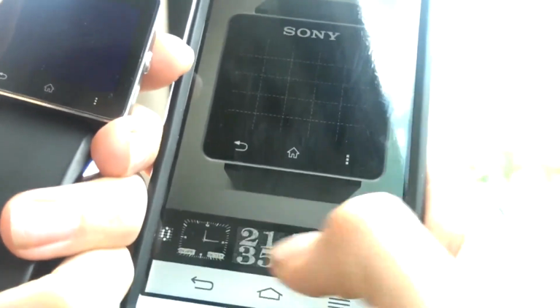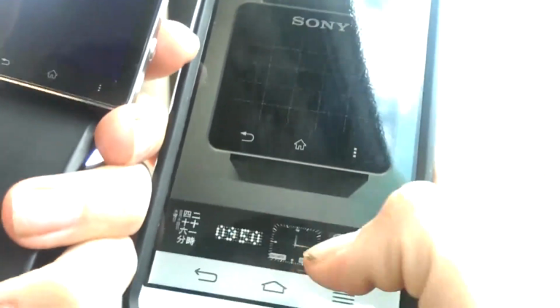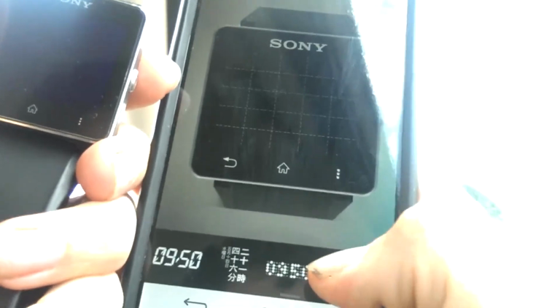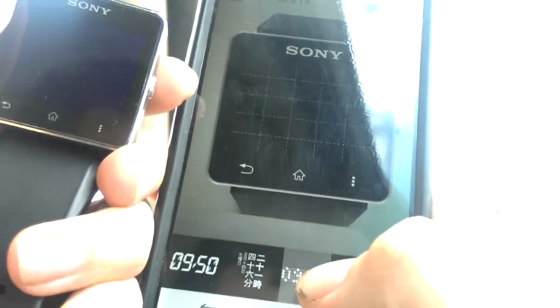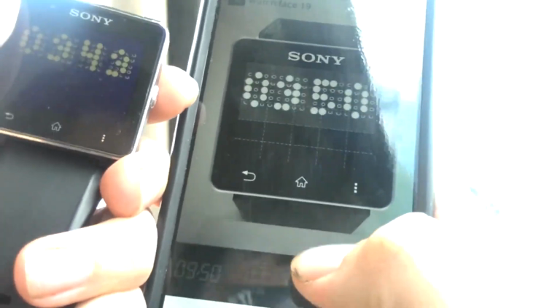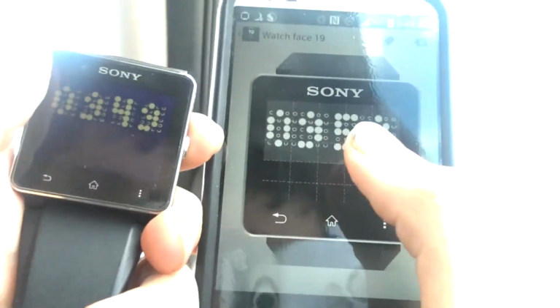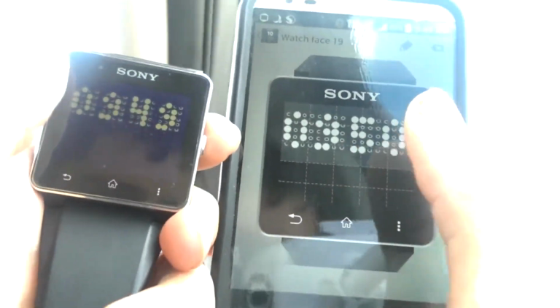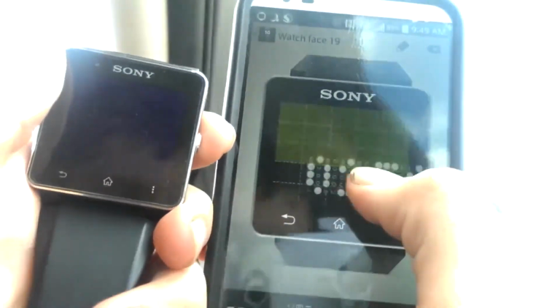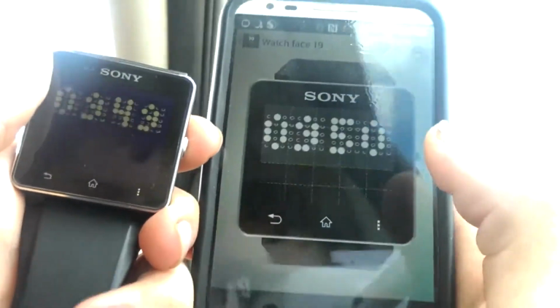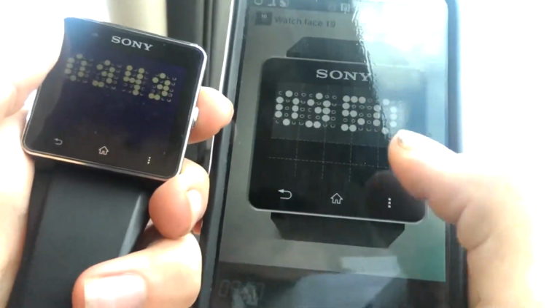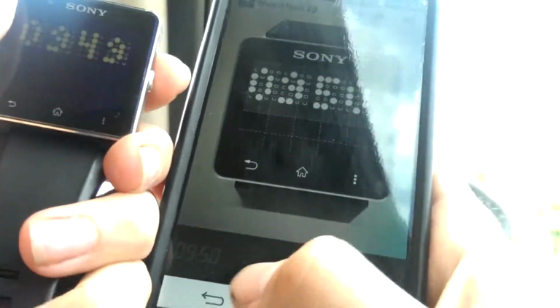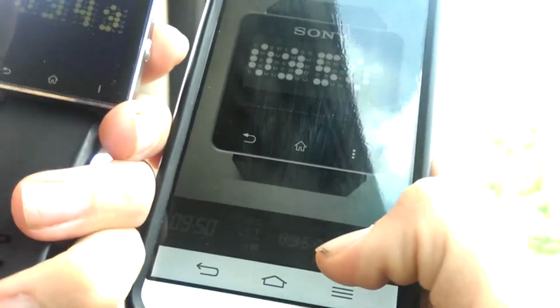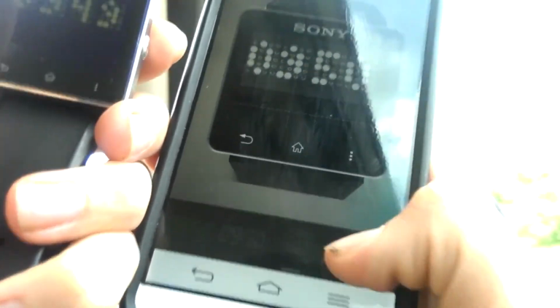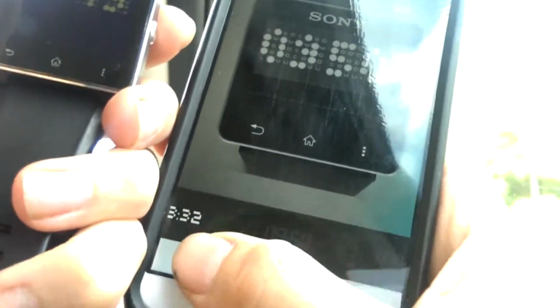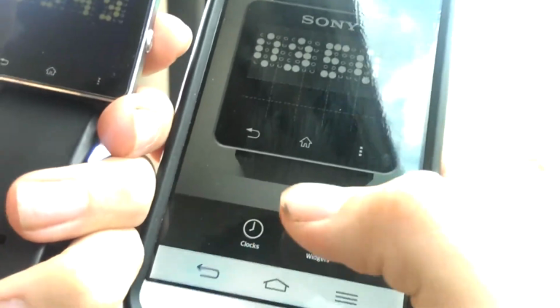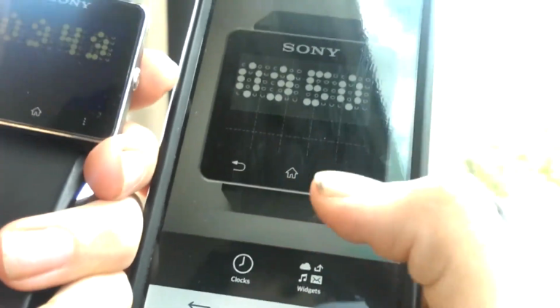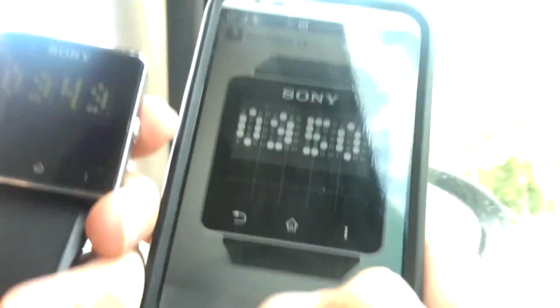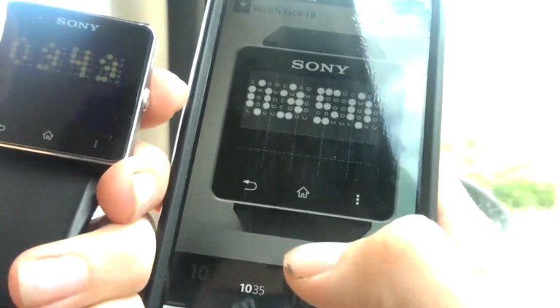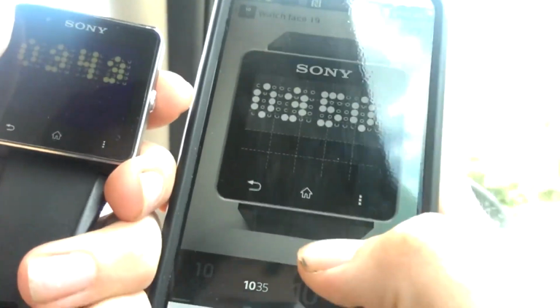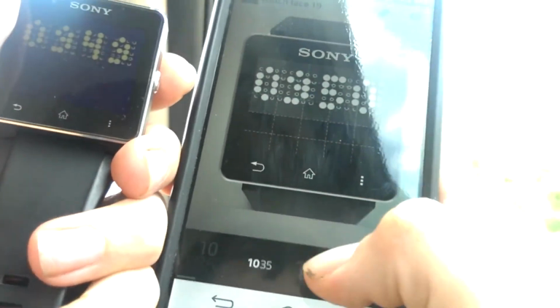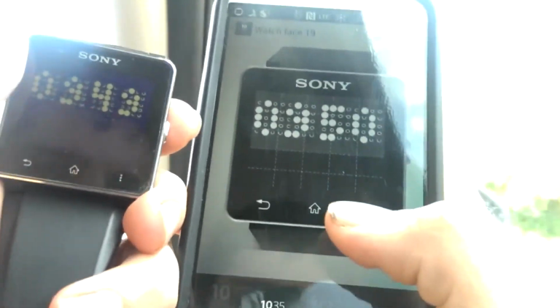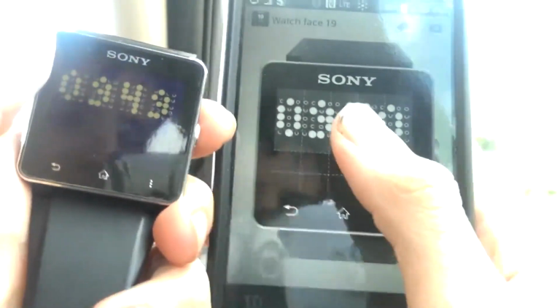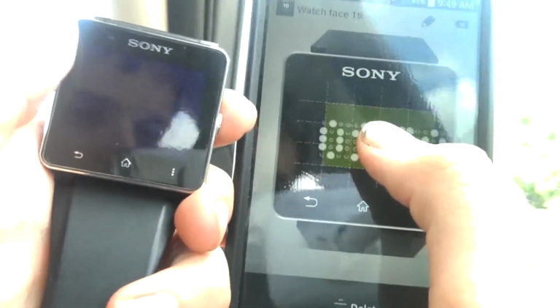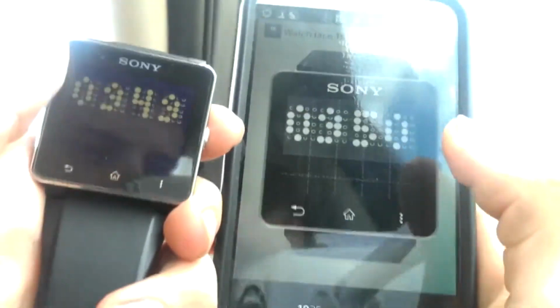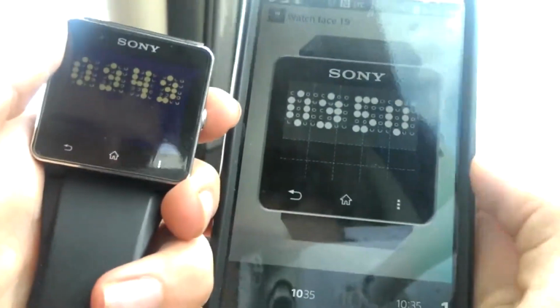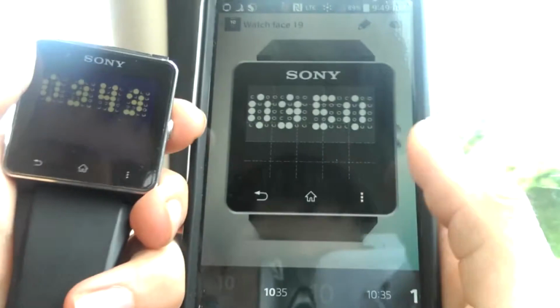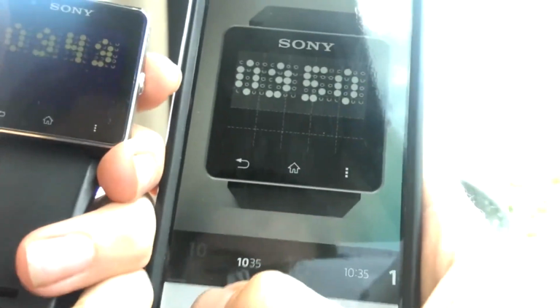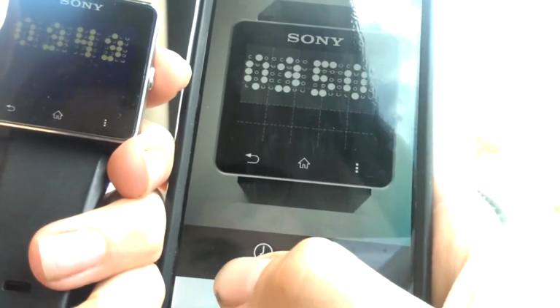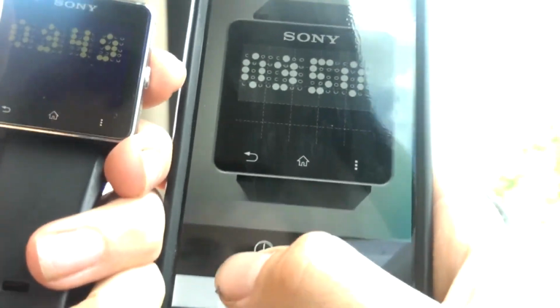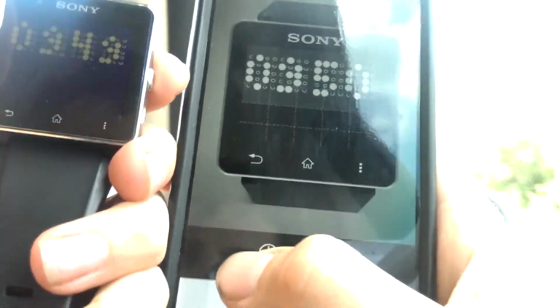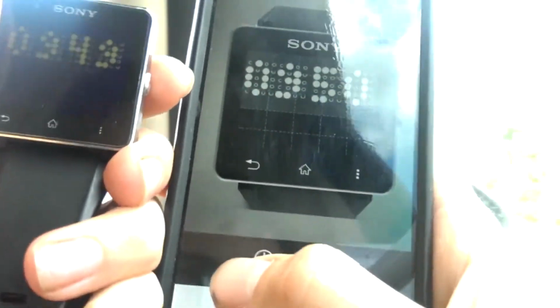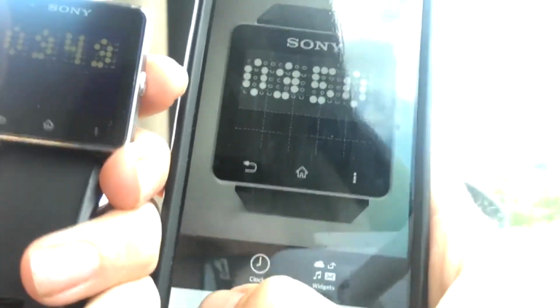There are a bunch of these little widgets to download and I'll have the links in the description so you guys can download them. Definitely check it out because there are really cool little custom watch face widgets that you can use.